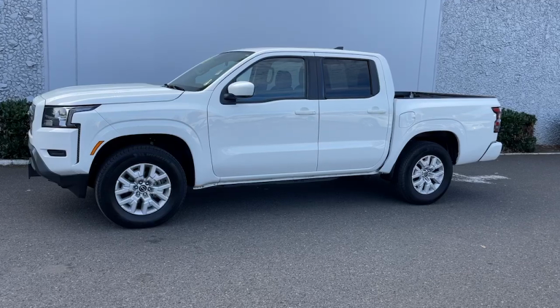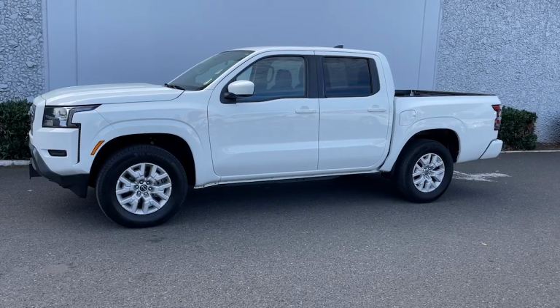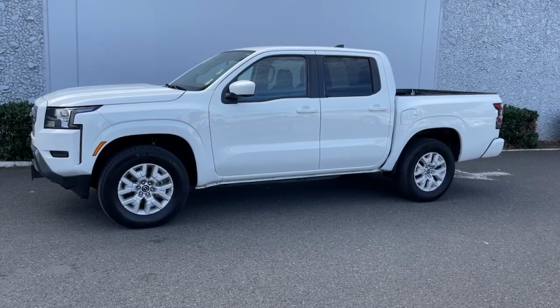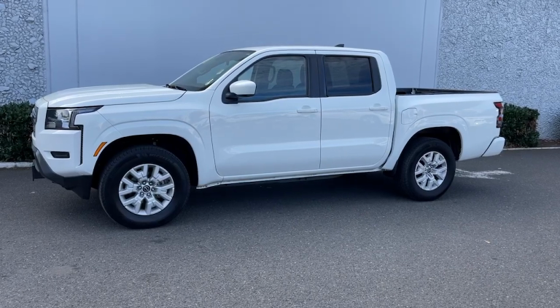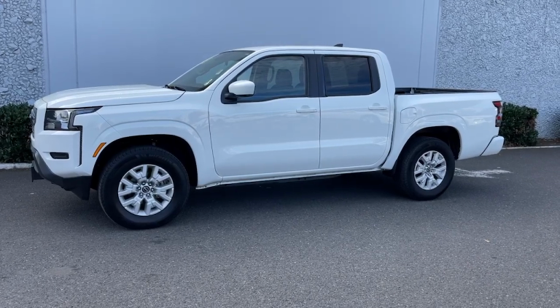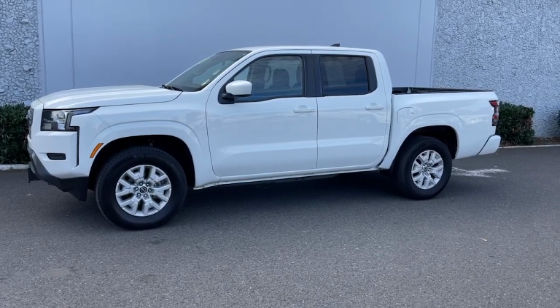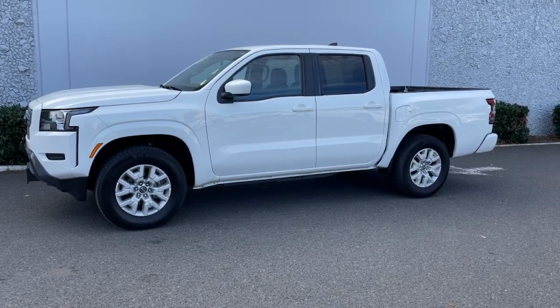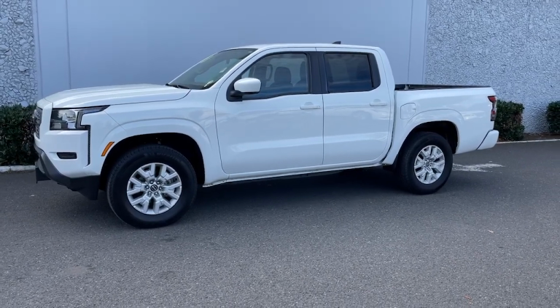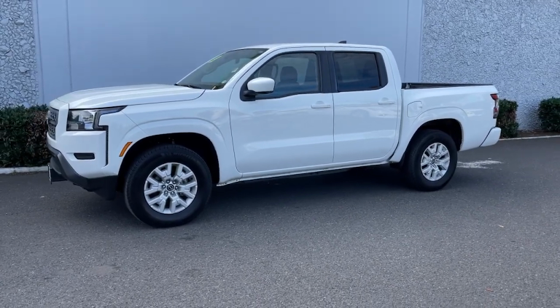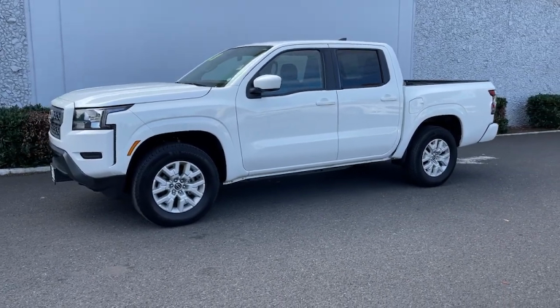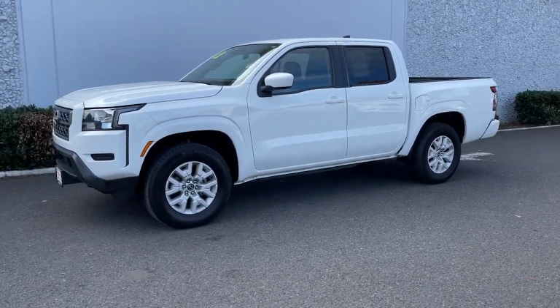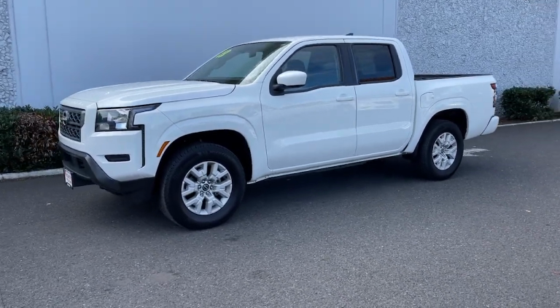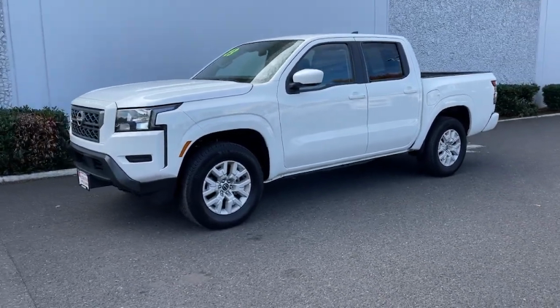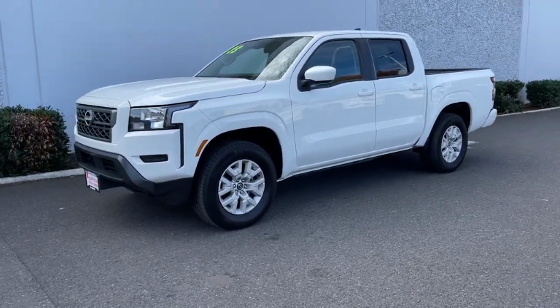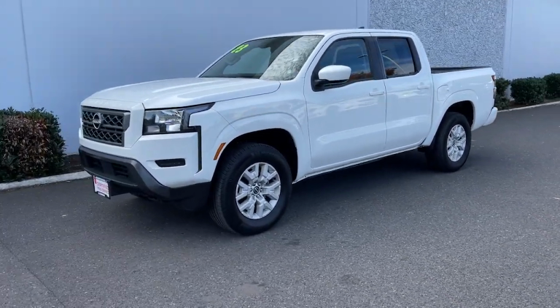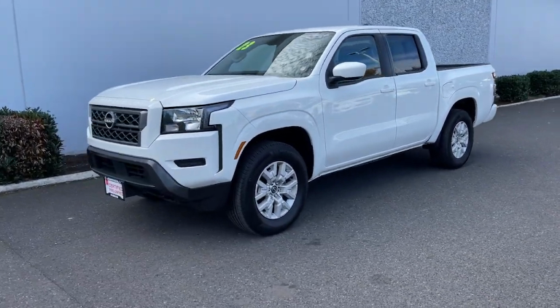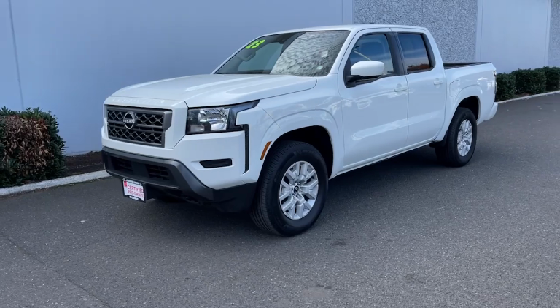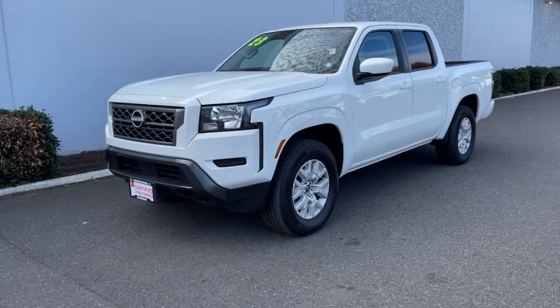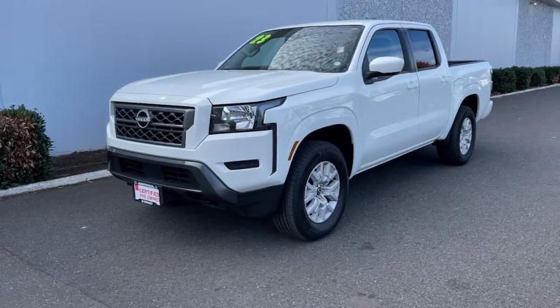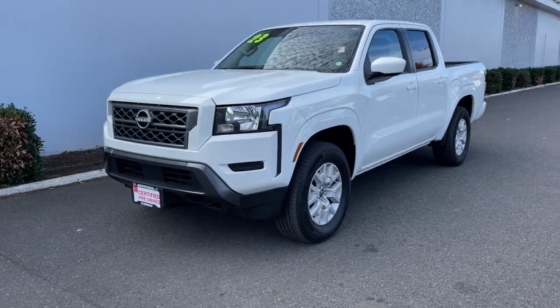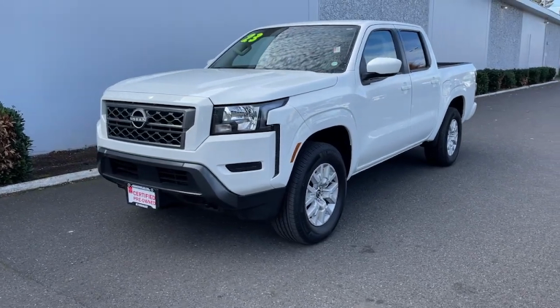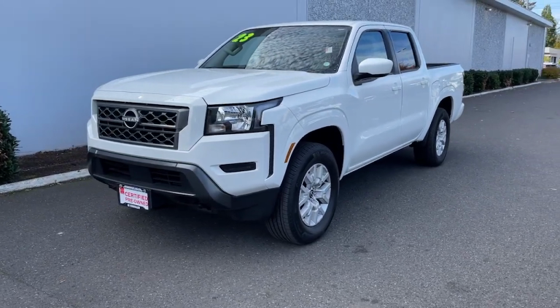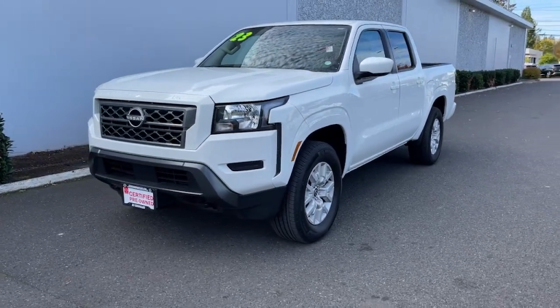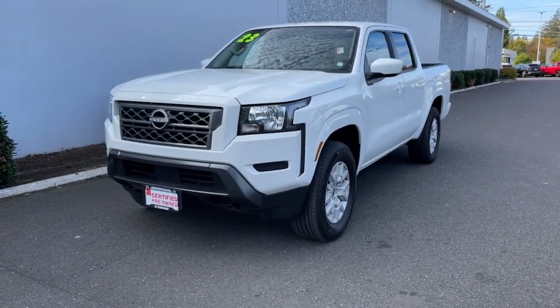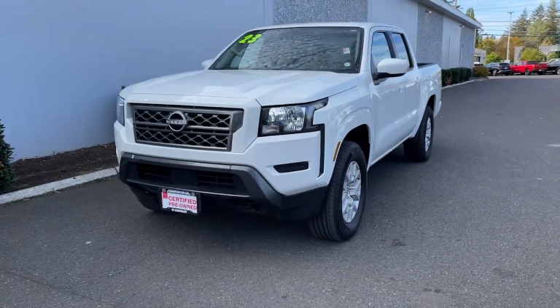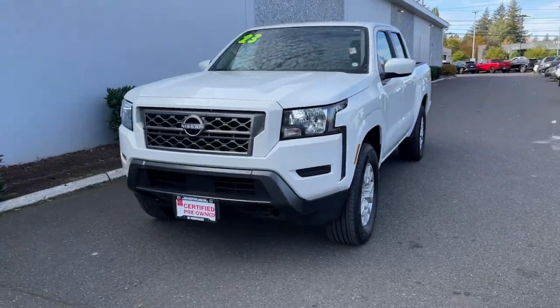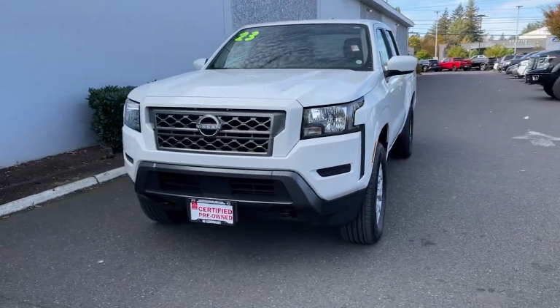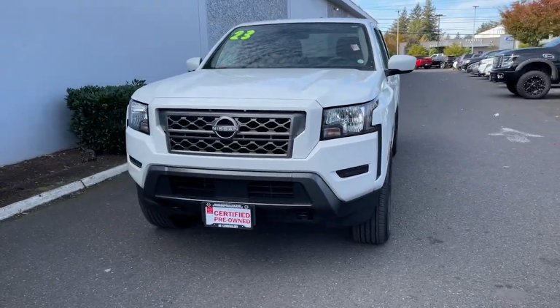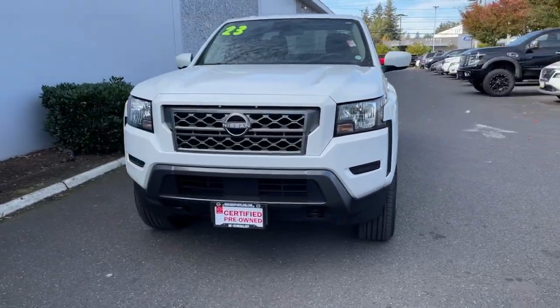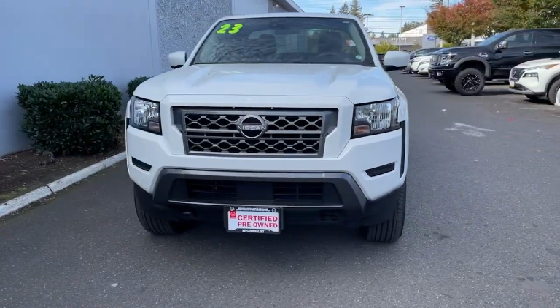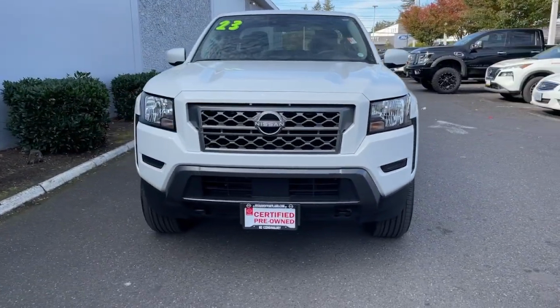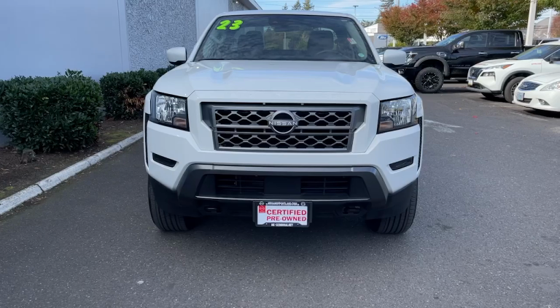This could be the car for you. The 2023 Nissan Frontier. With less than 35,000 miles on the odometer, this vehicle stands out from the rest.